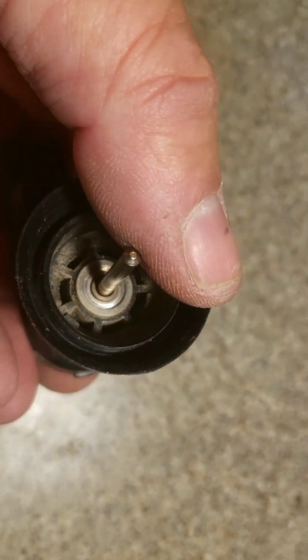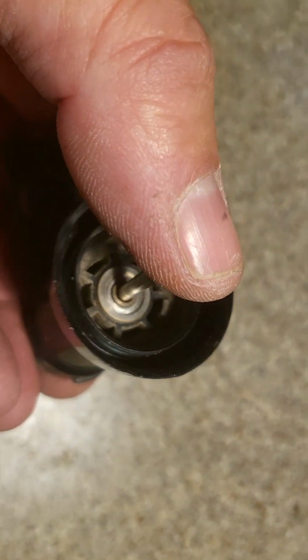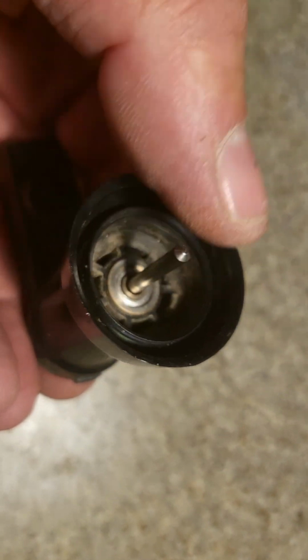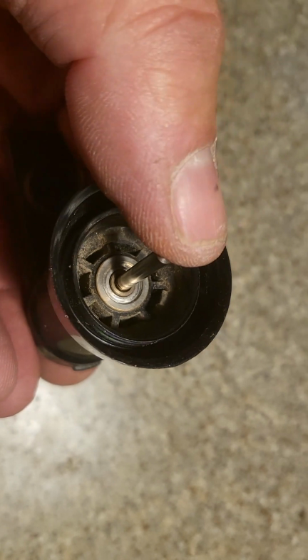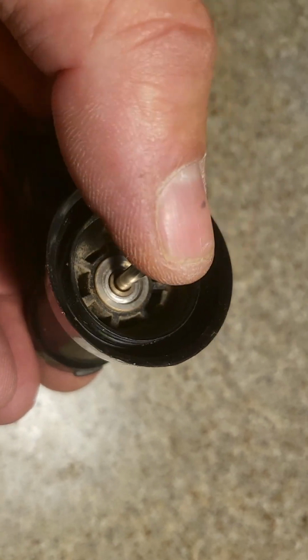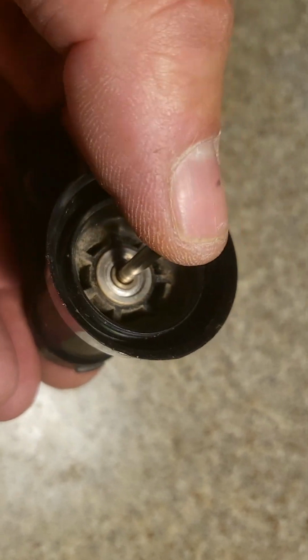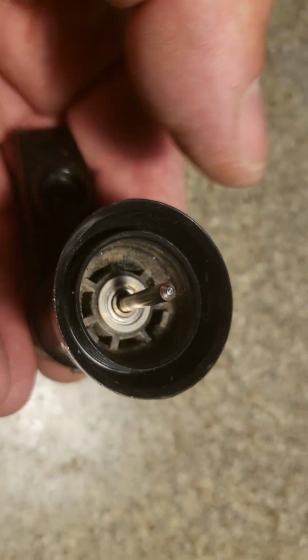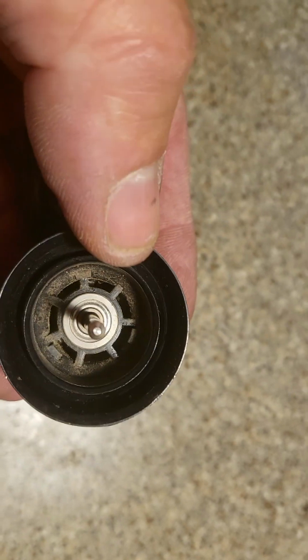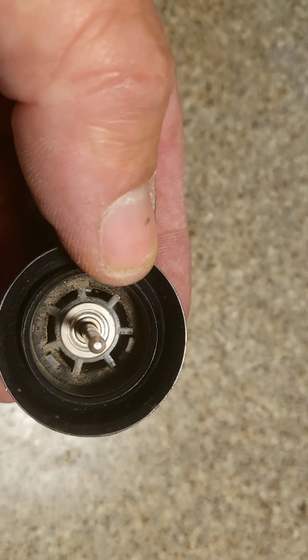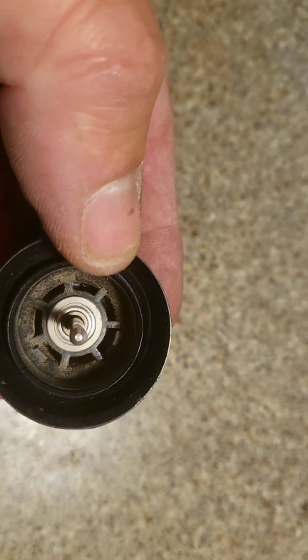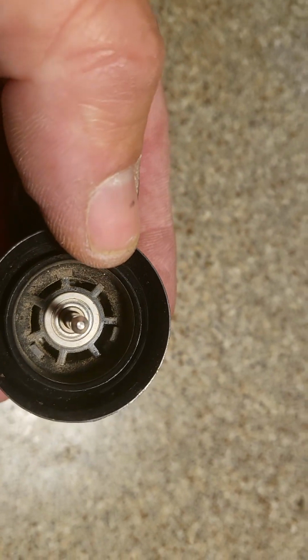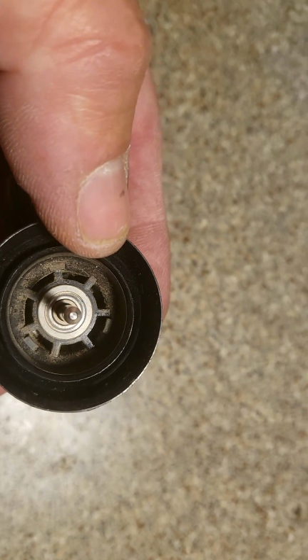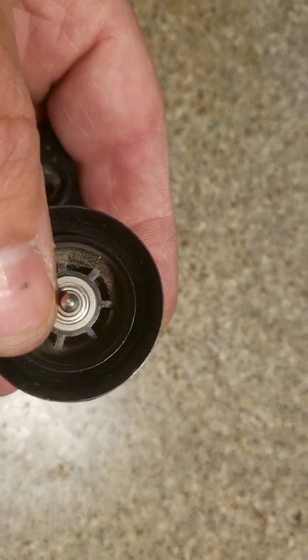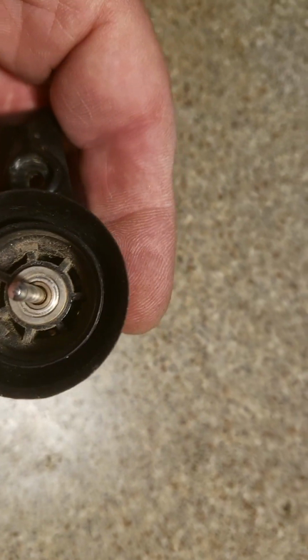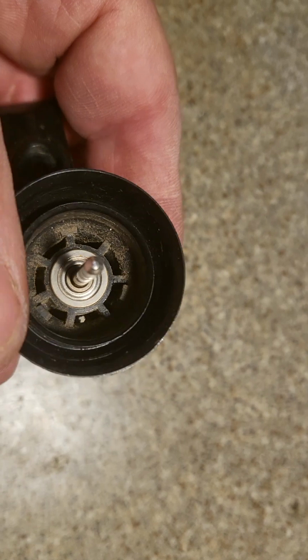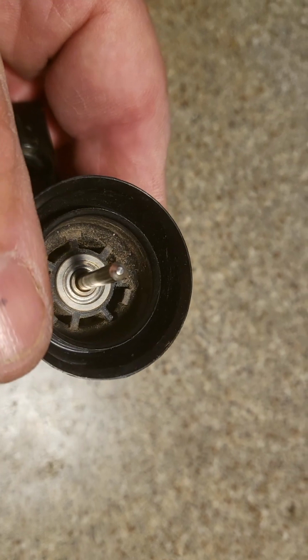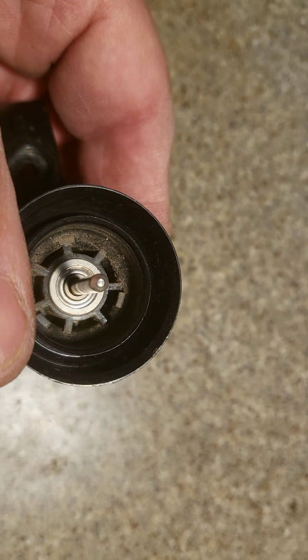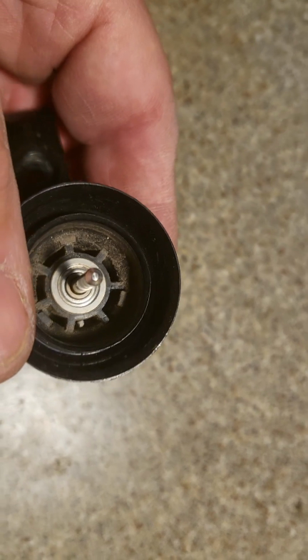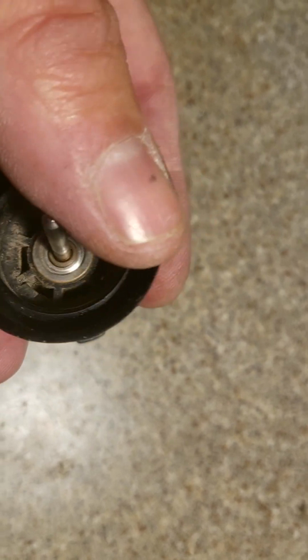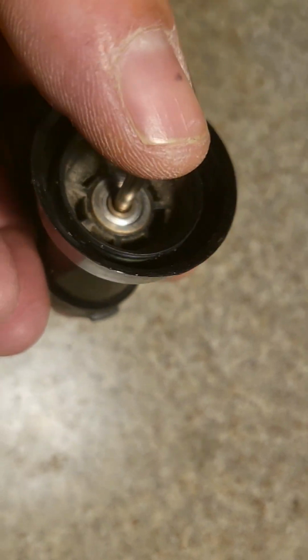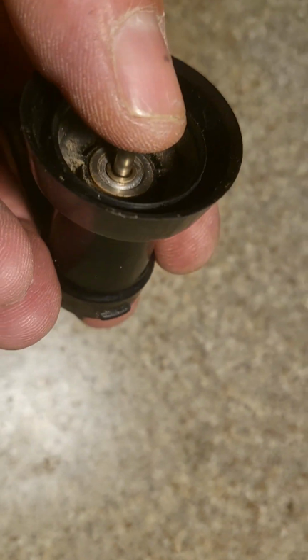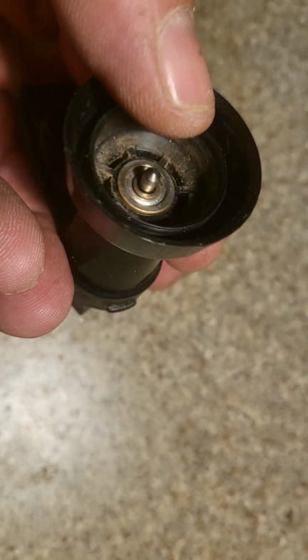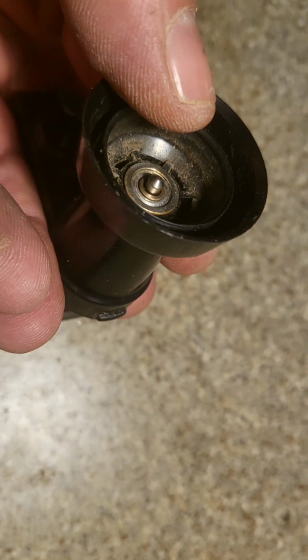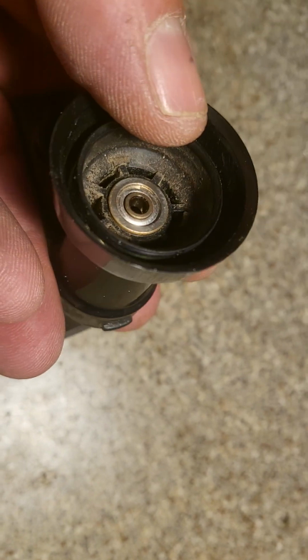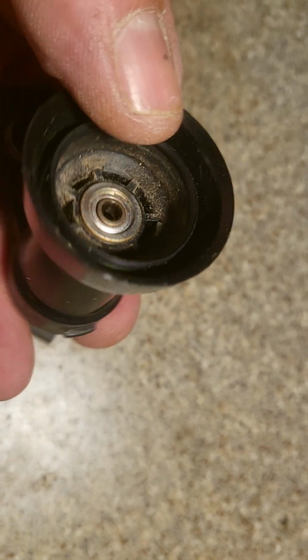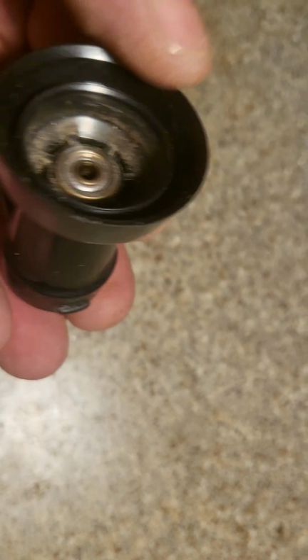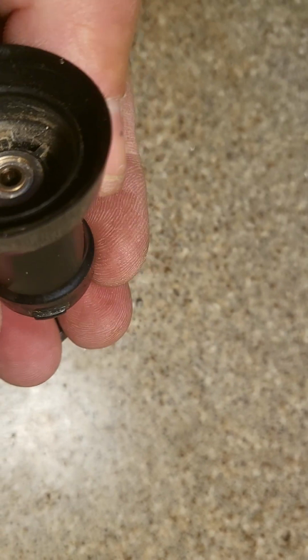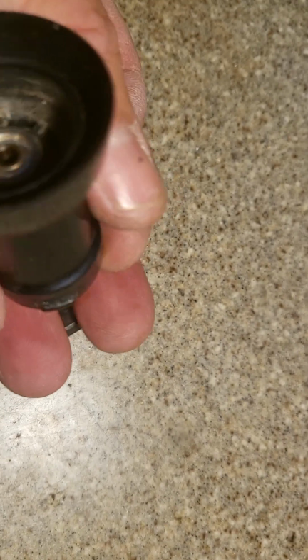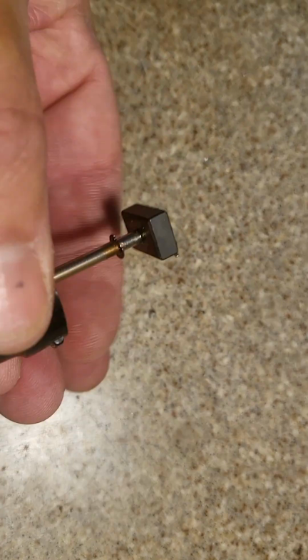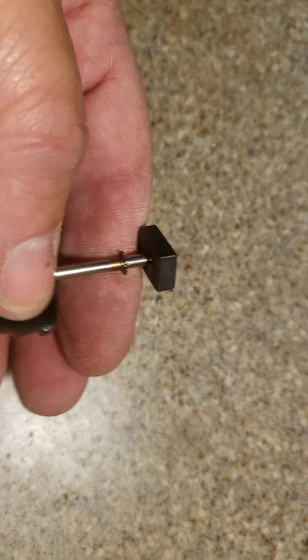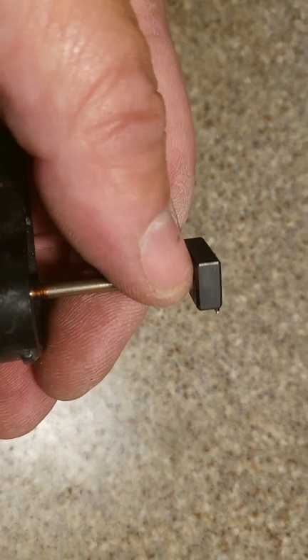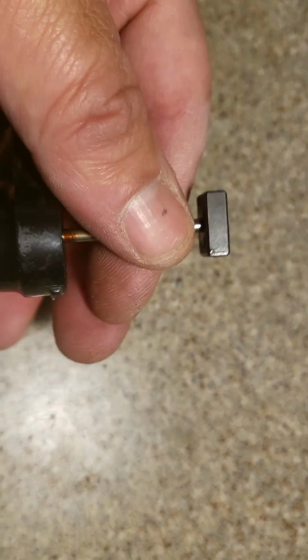The shaft here was absolutely stuck. I just used the end of a screwdriver — the handle end, the plastic — just to start tapping it. I was finally able to tap this whole shaft out, like that.